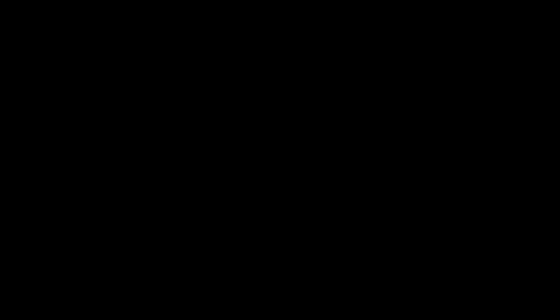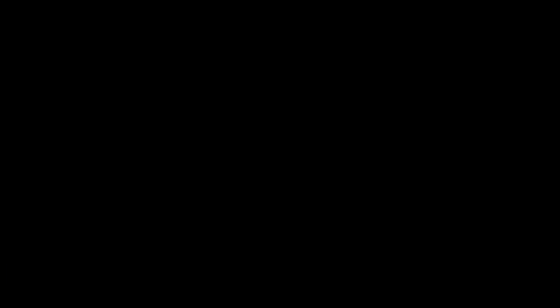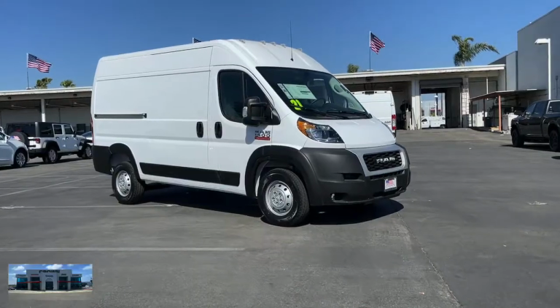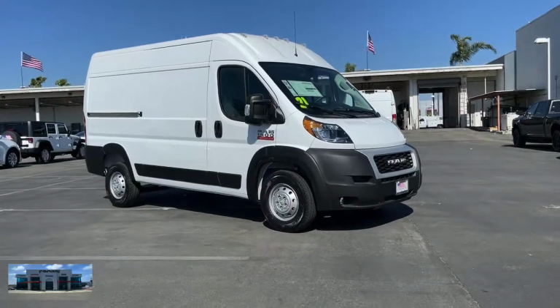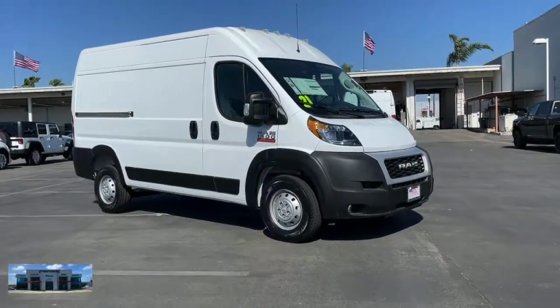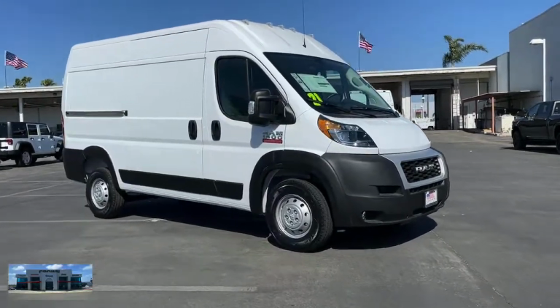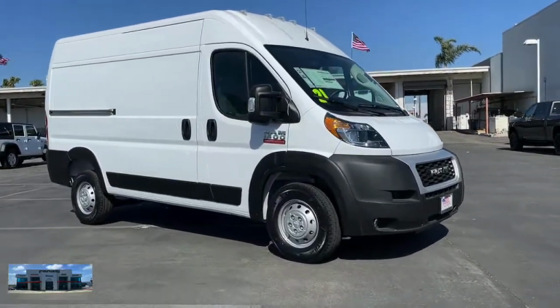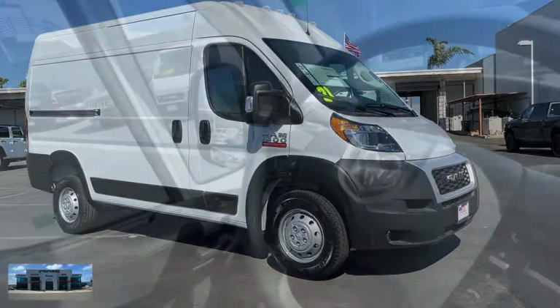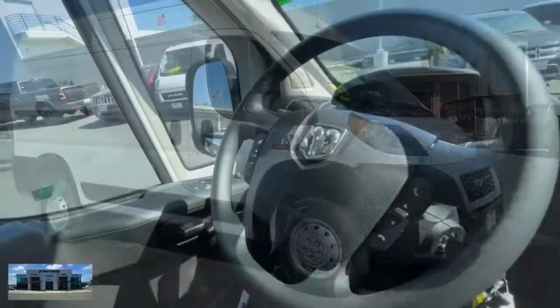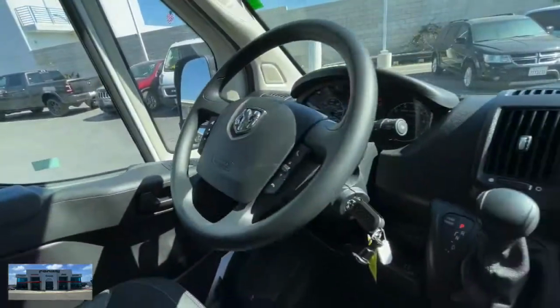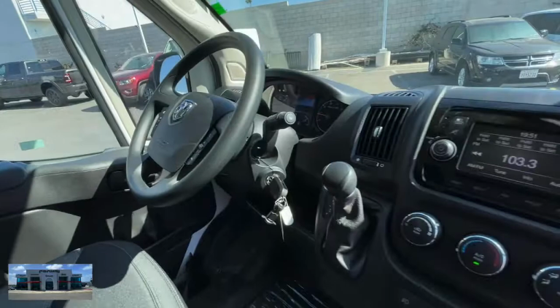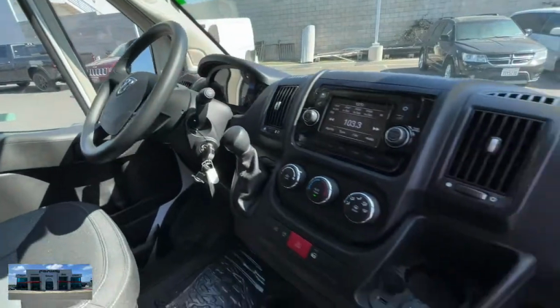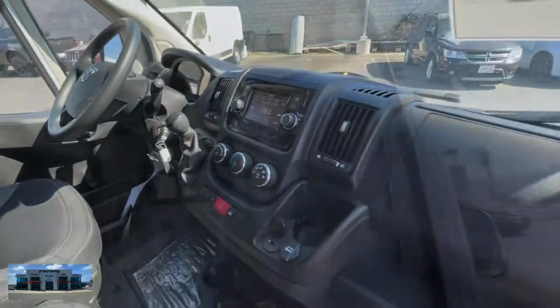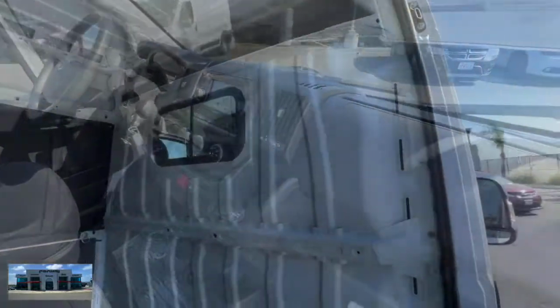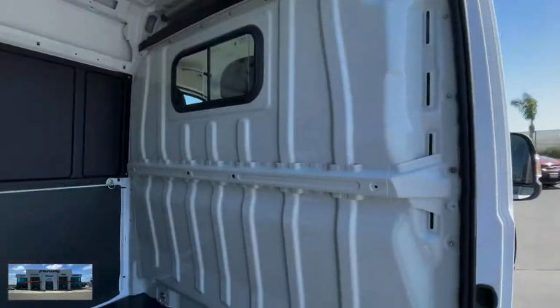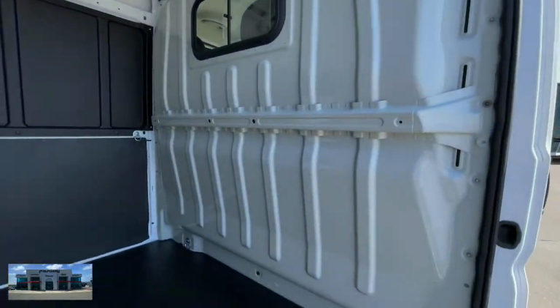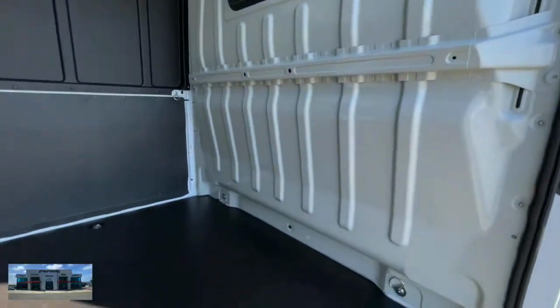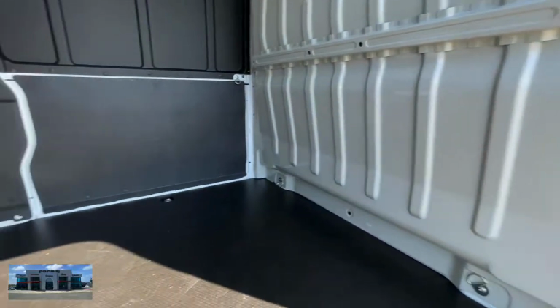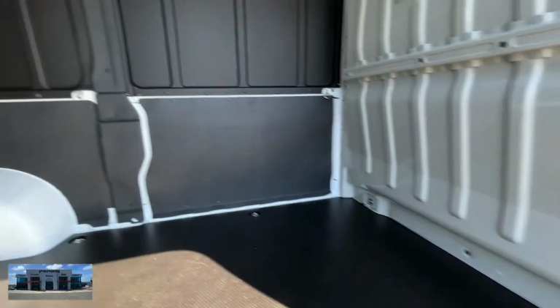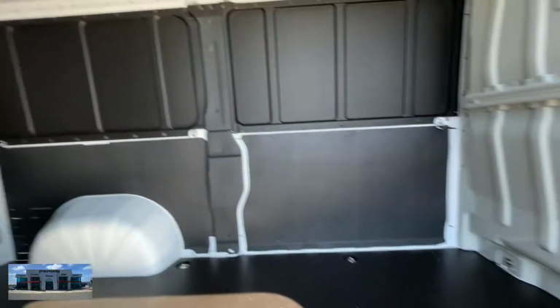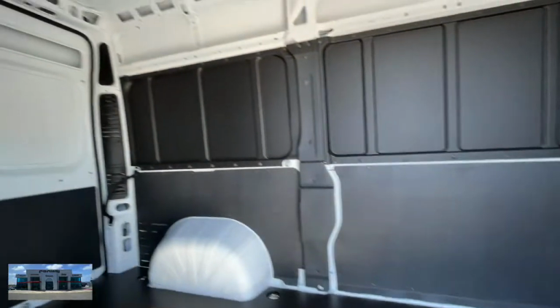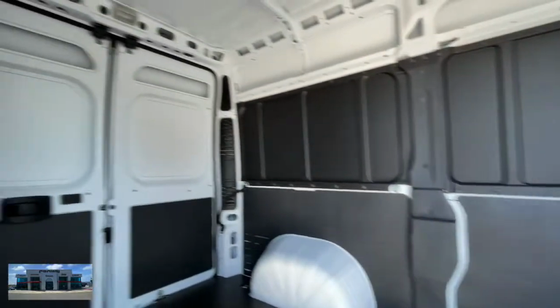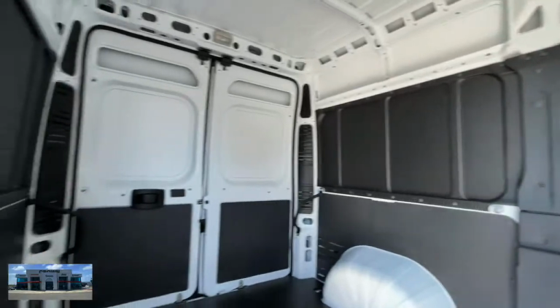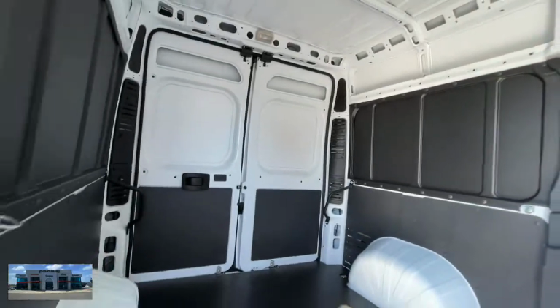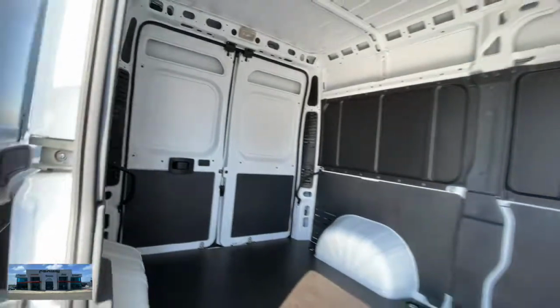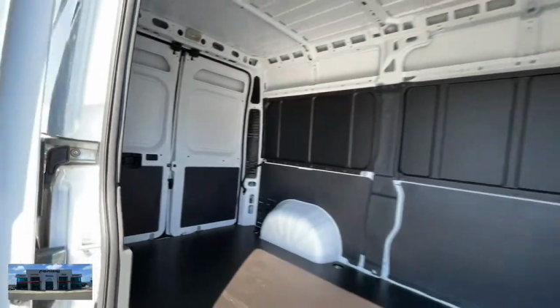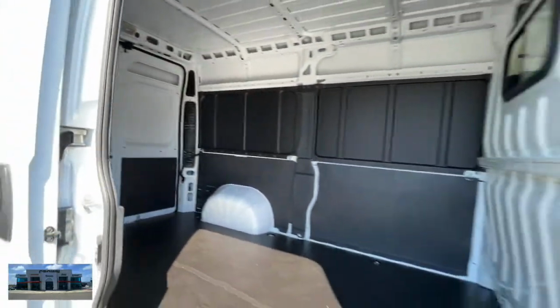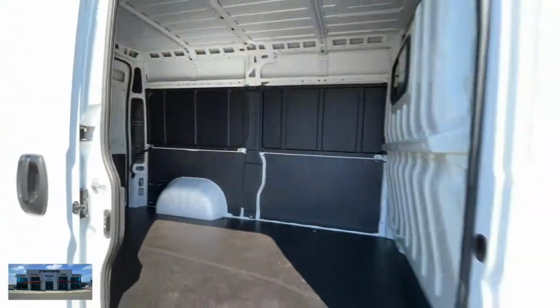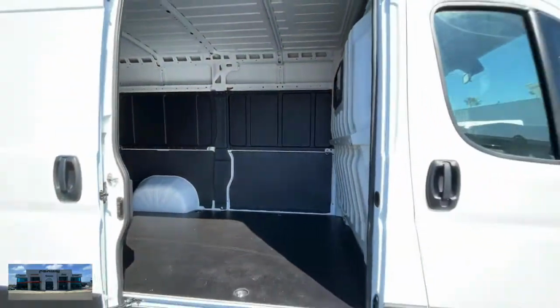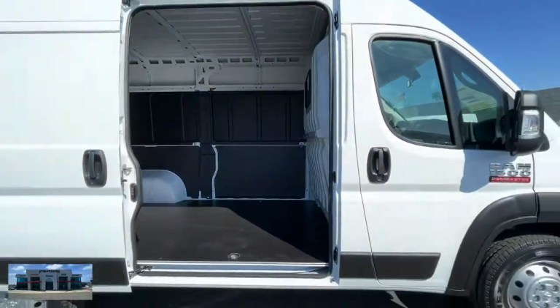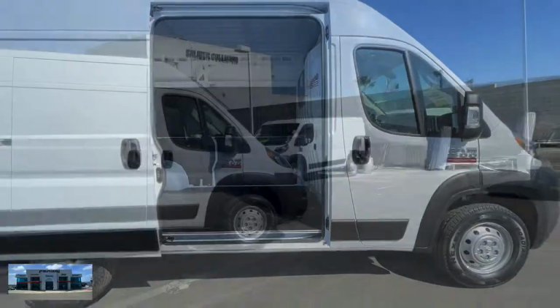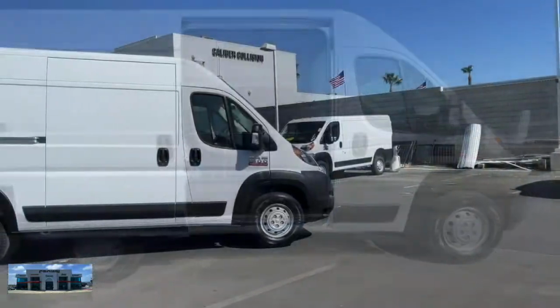Get the features you need and the comfort and style you've been hoping for. This well-equipped vehicle is an excellent value and will help you make the most of every drive. All you need to do is relax and enjoy the ride. The following are some of this vehicle's highlighted options.